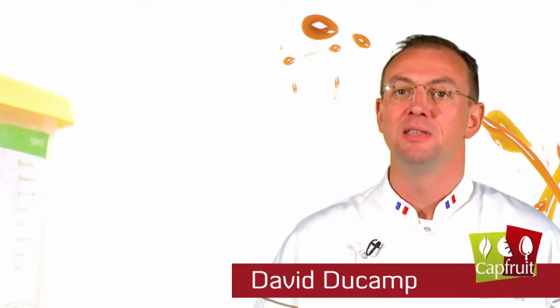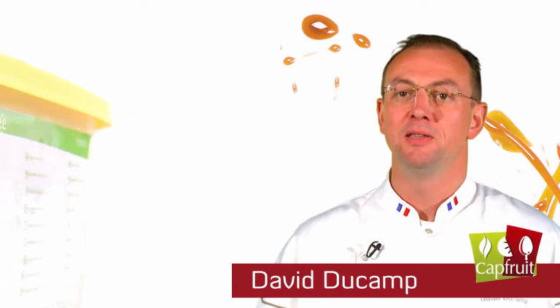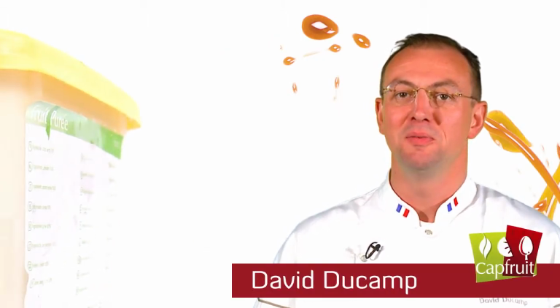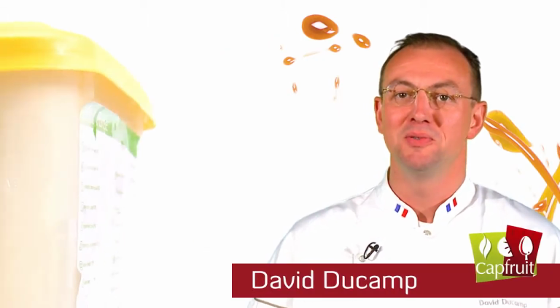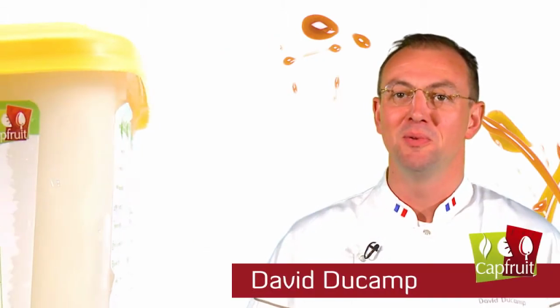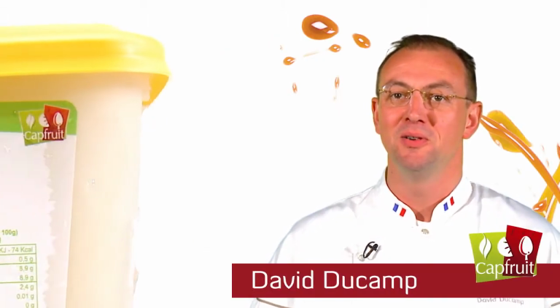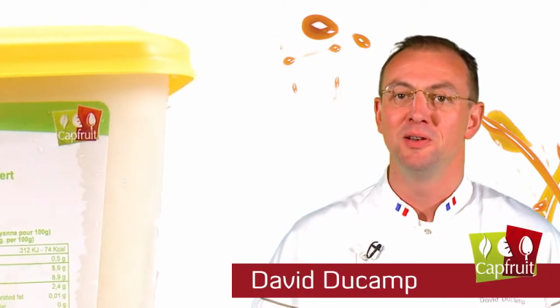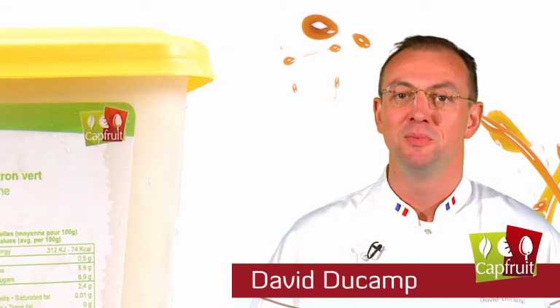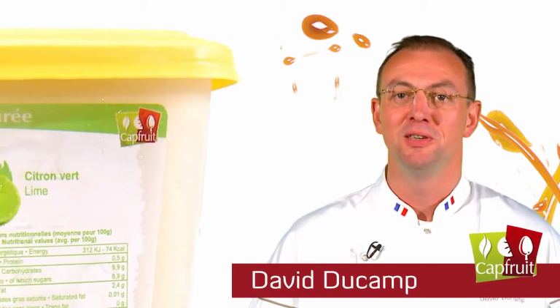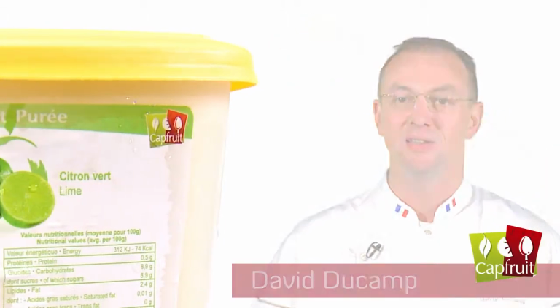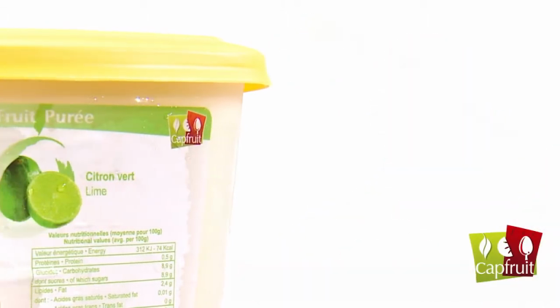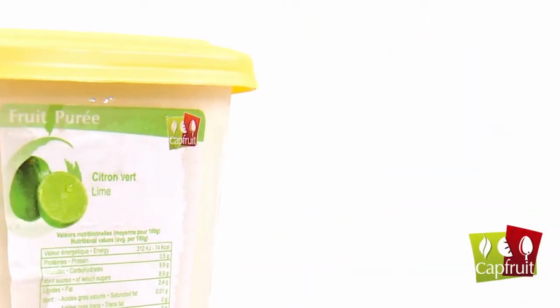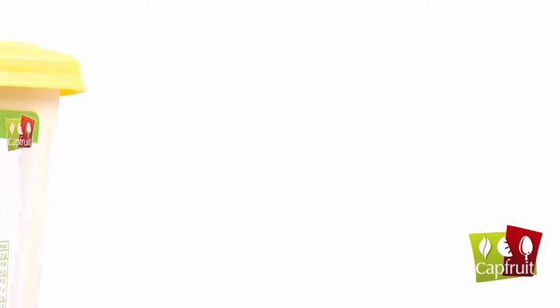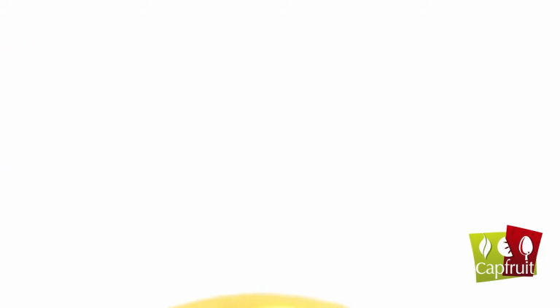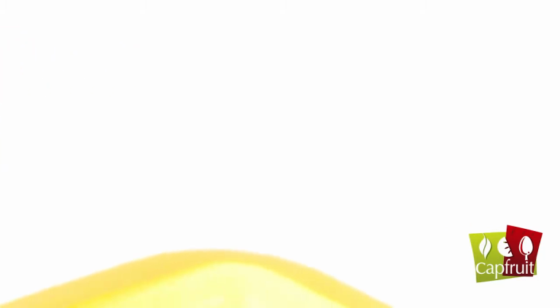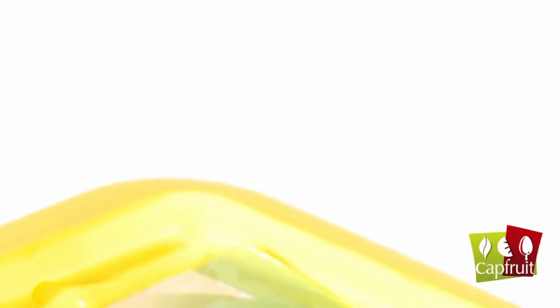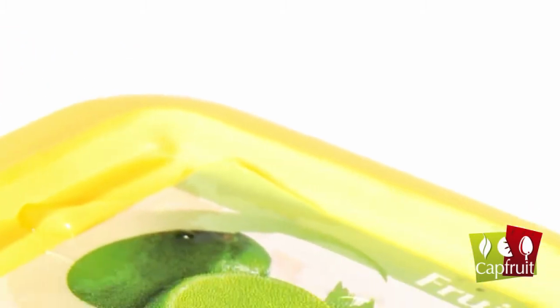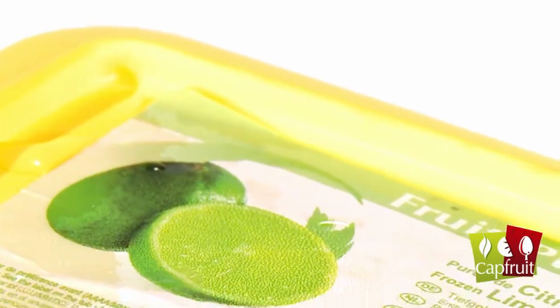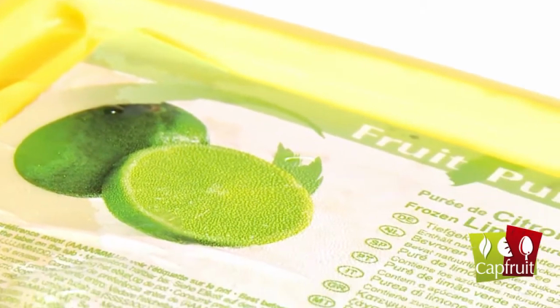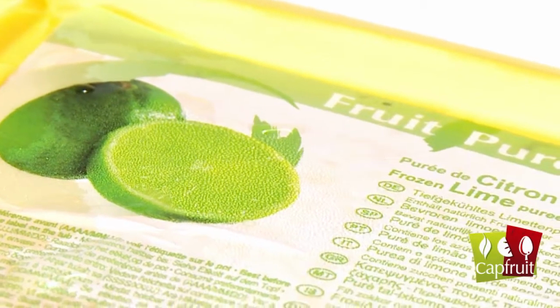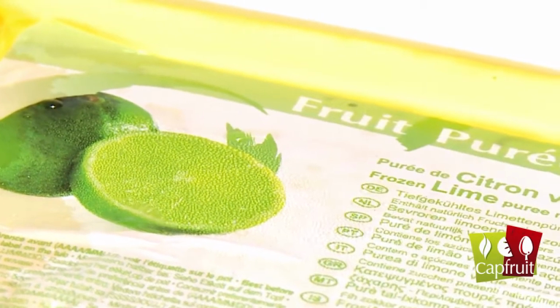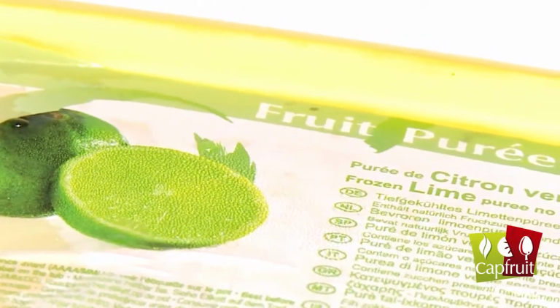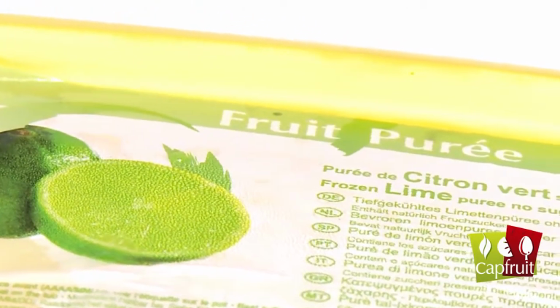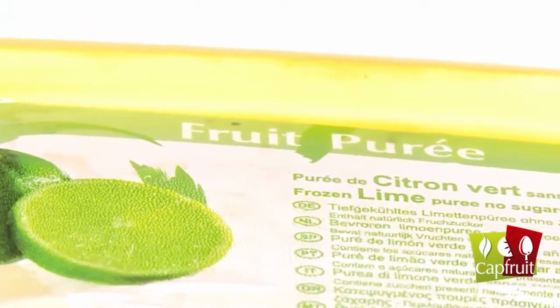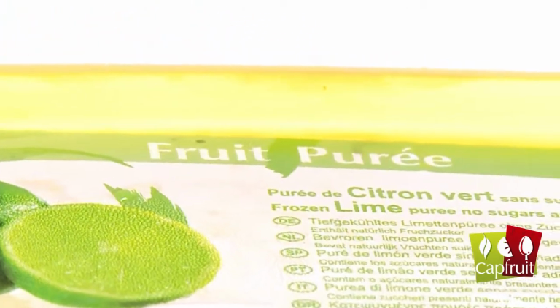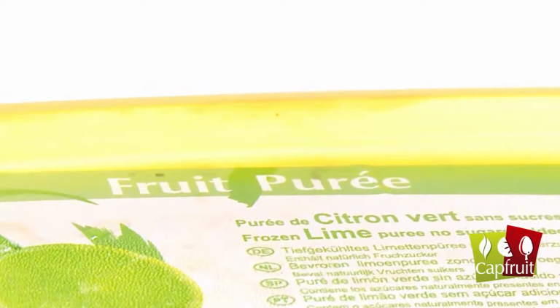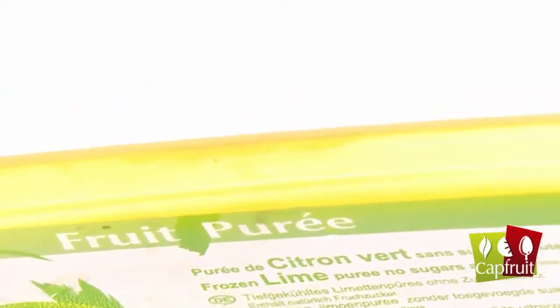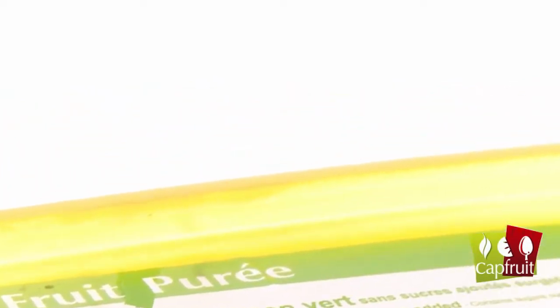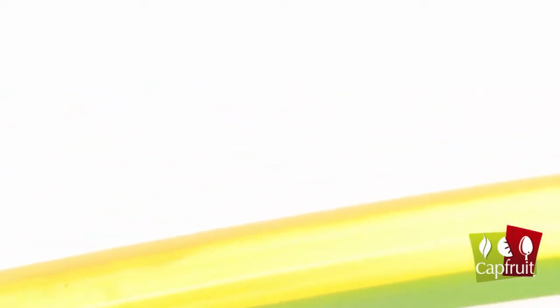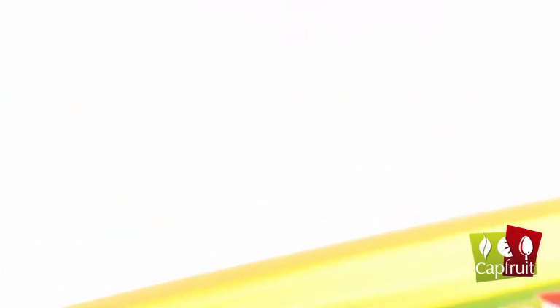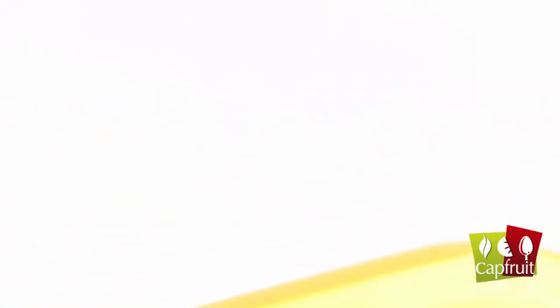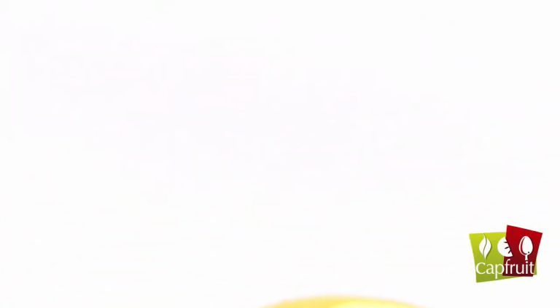Capfruit is now going to demonstrate how to use their fruit in a recipe for a mousse based on an Italian meringue mix. All the citrus fruit purées available from Capfruit are processed cold and without any added sugar, to preserve all the taste of the fruit.